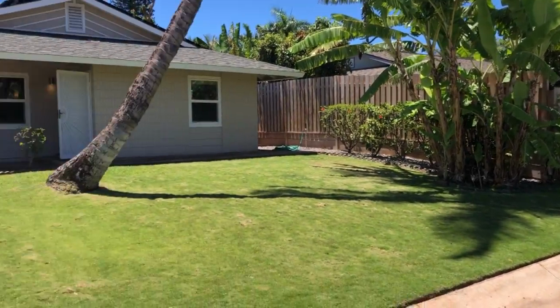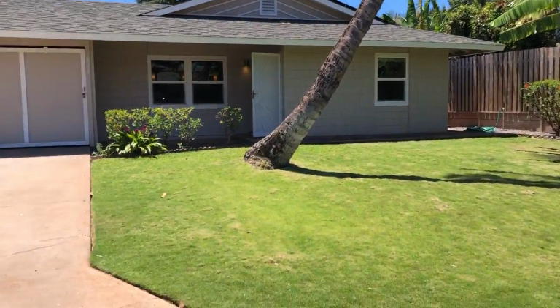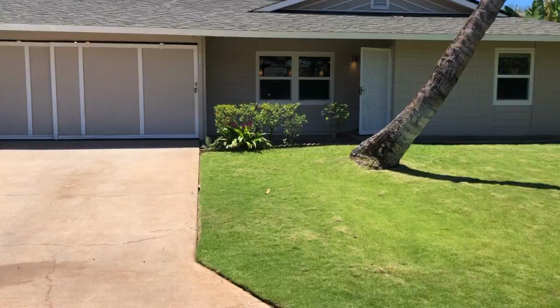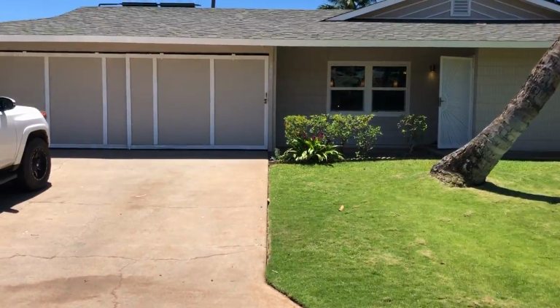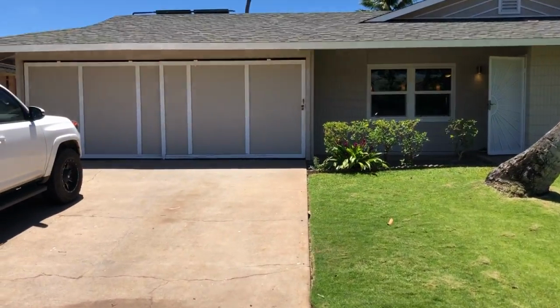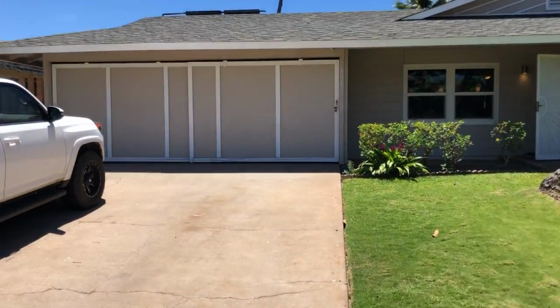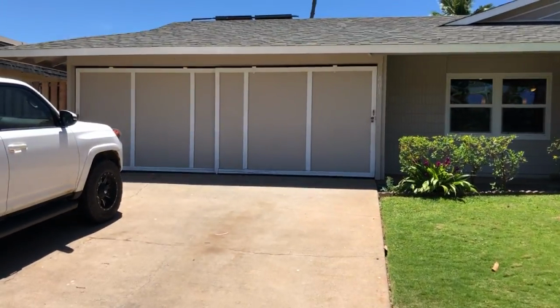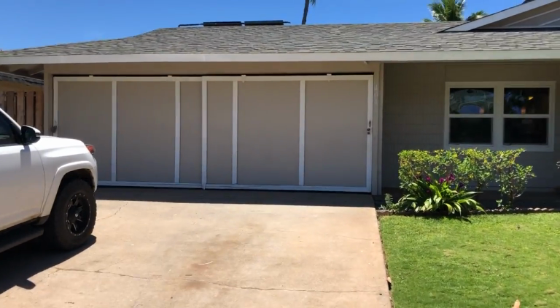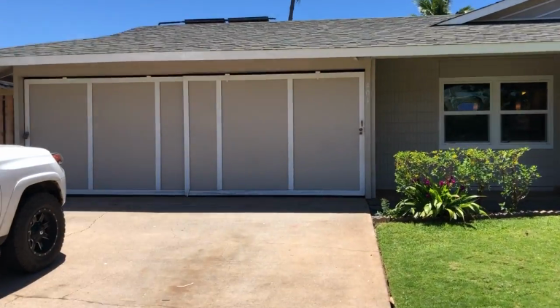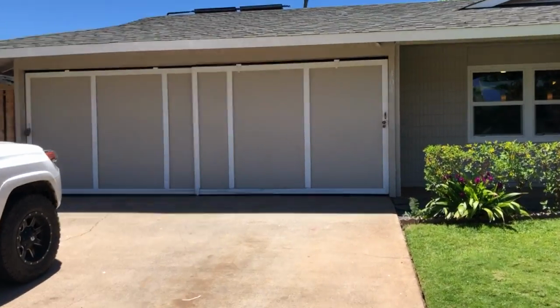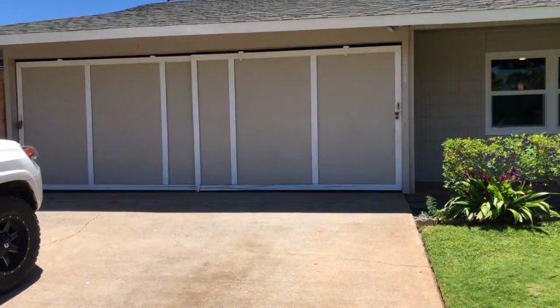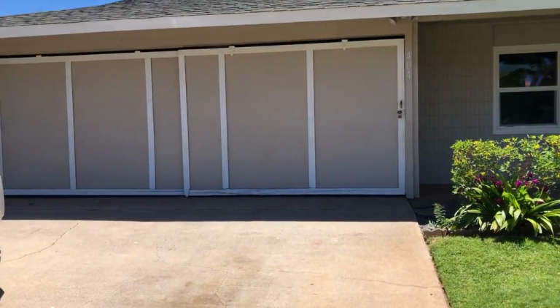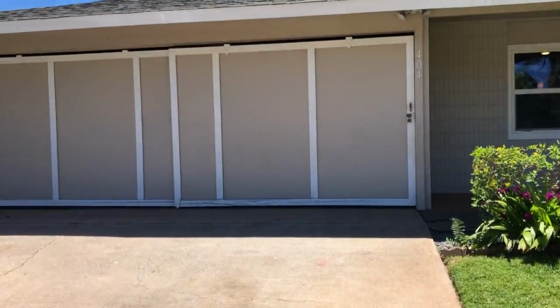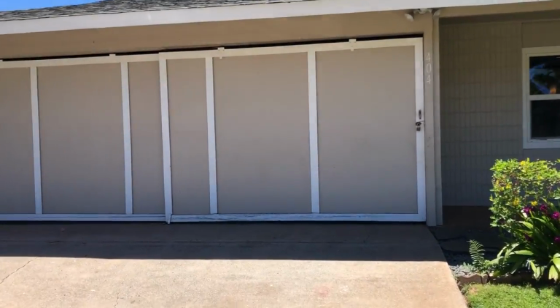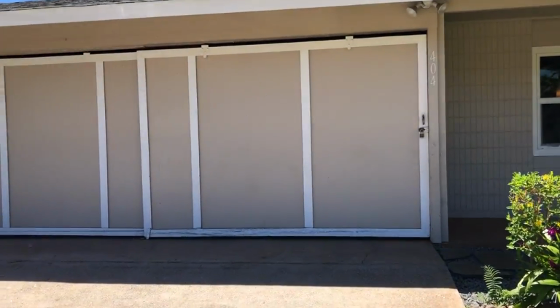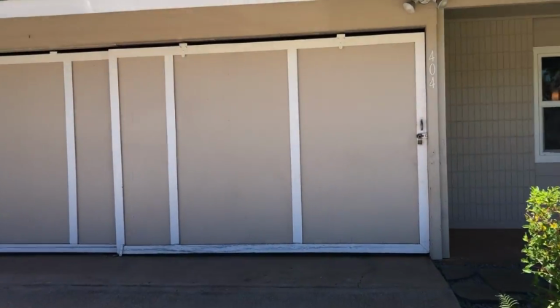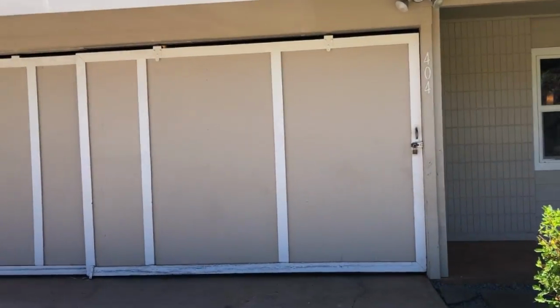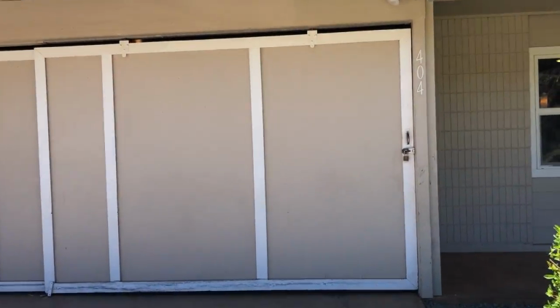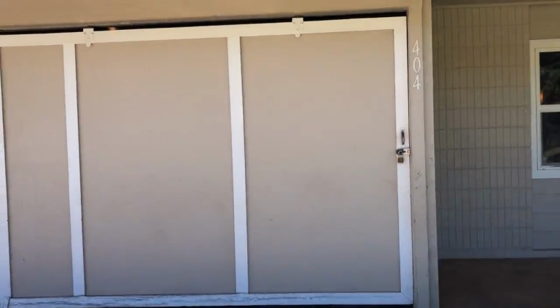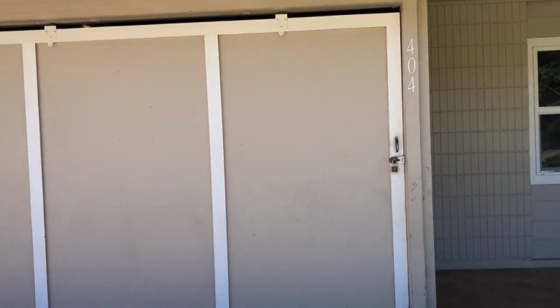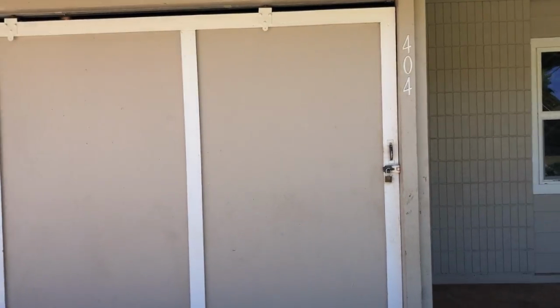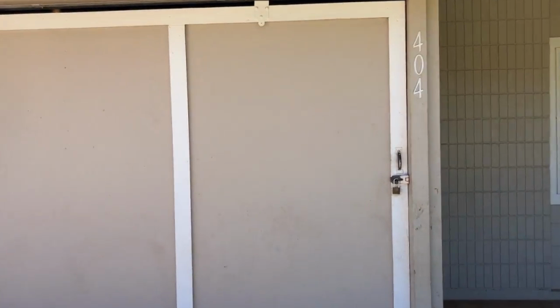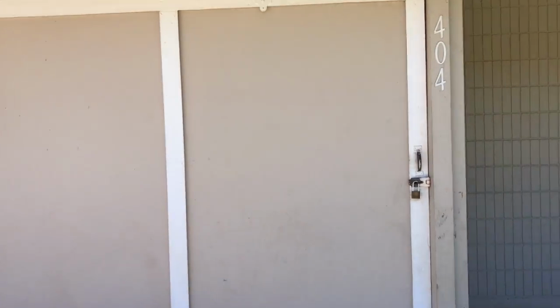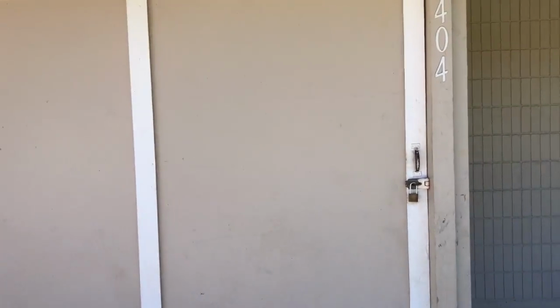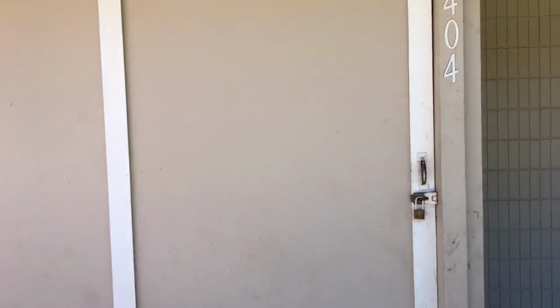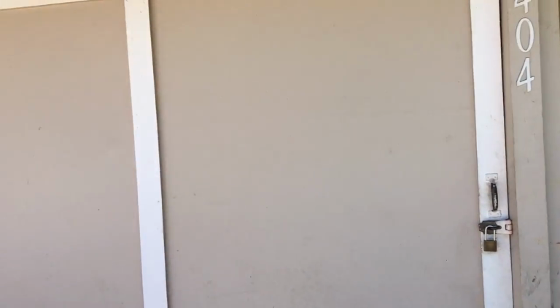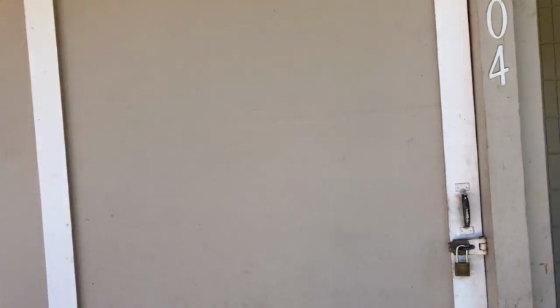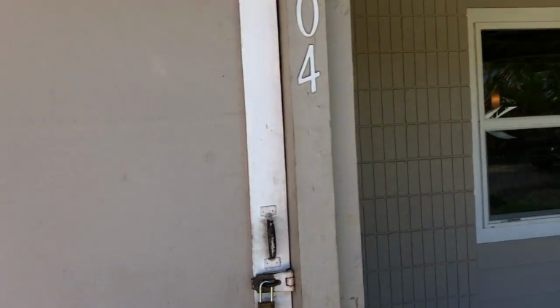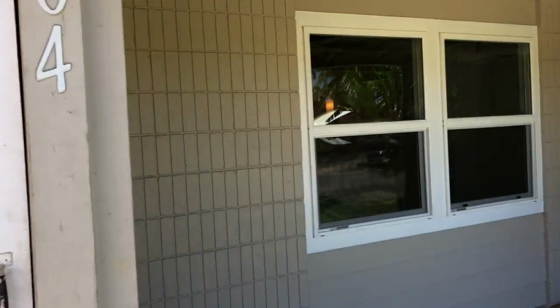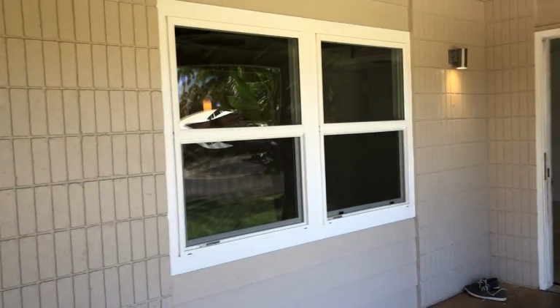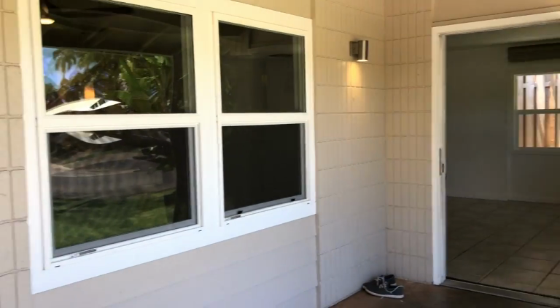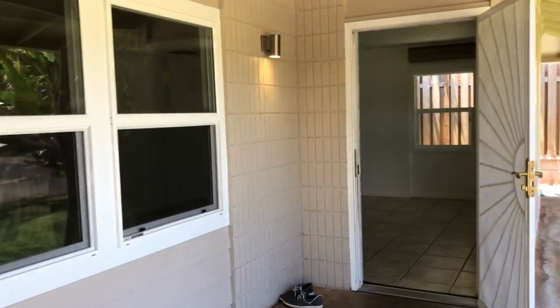A really short walk. So I'll take you into the house here. Two-car garage — they've got the sliding barn door style doors that open up. Great space in there.